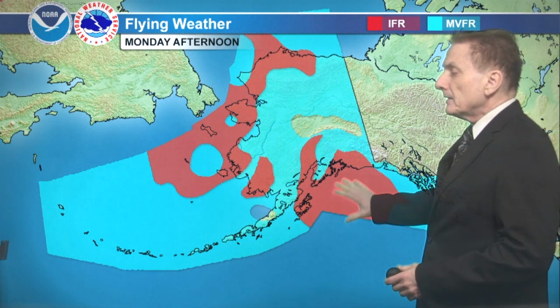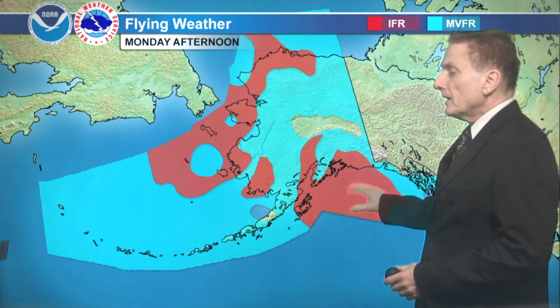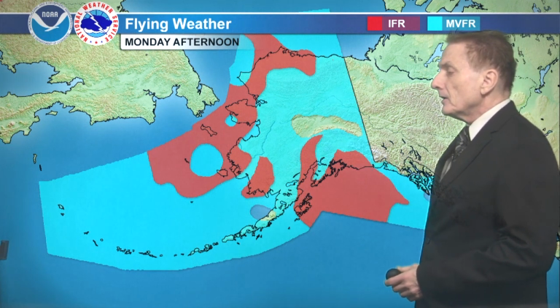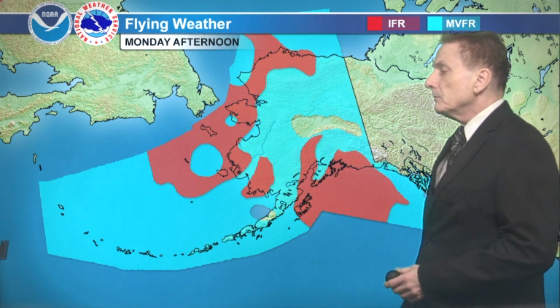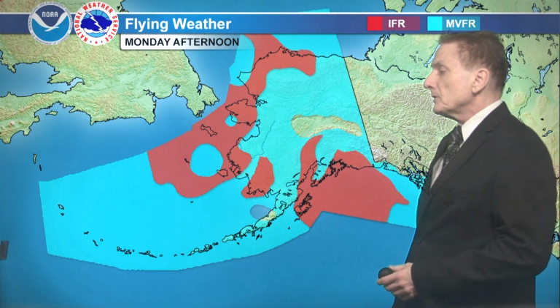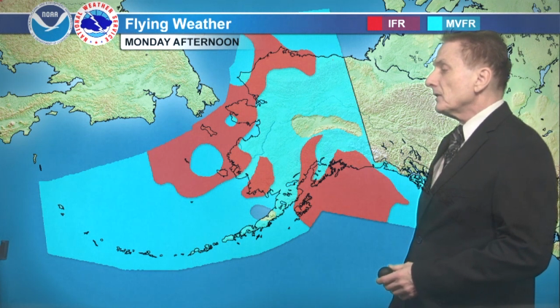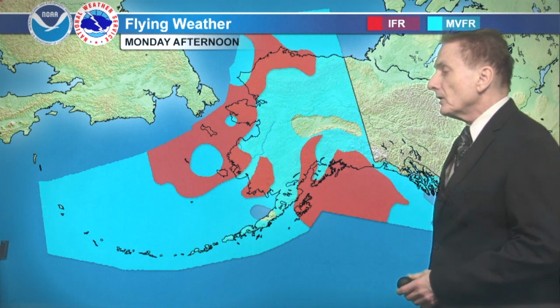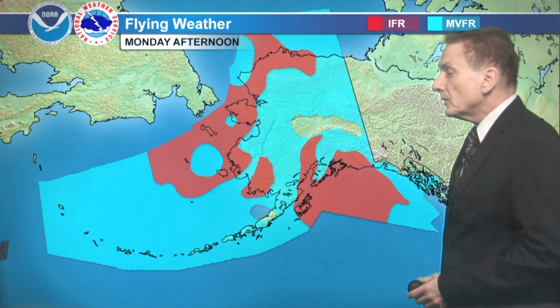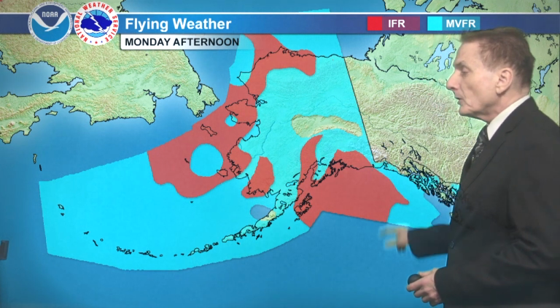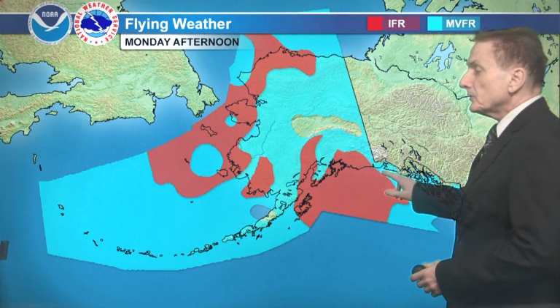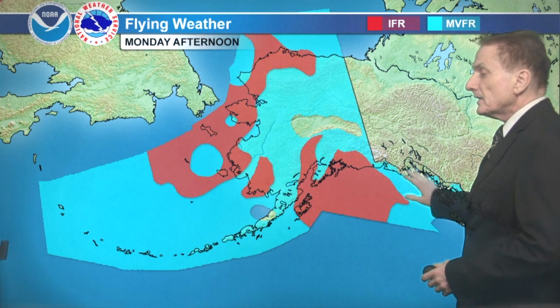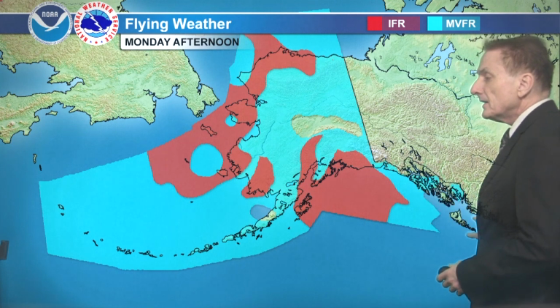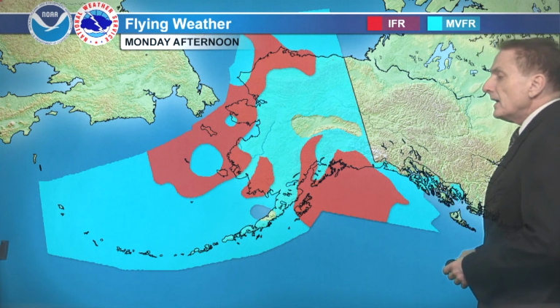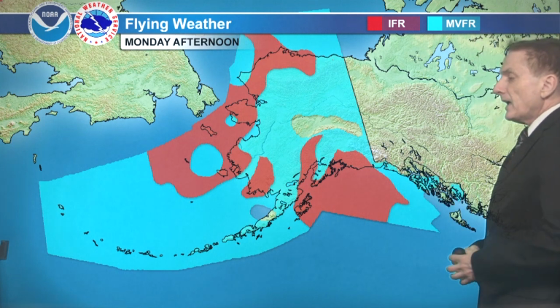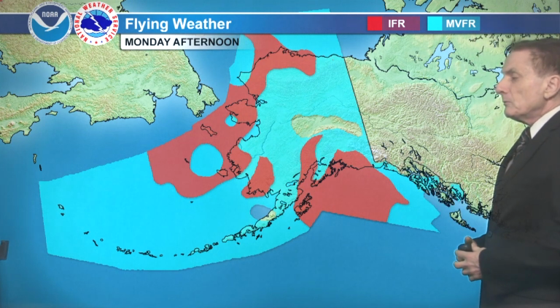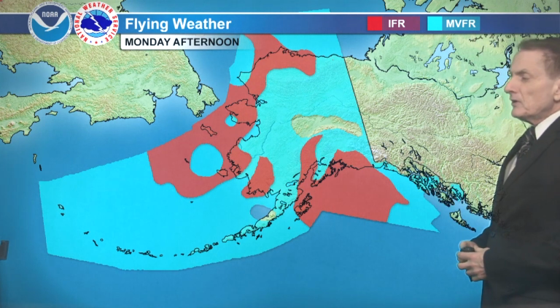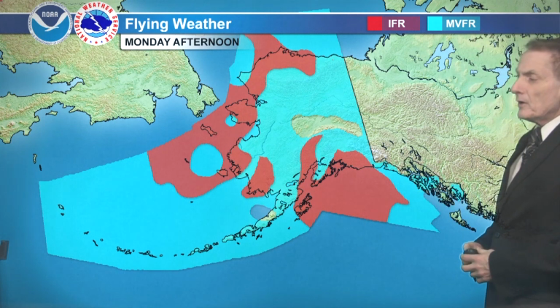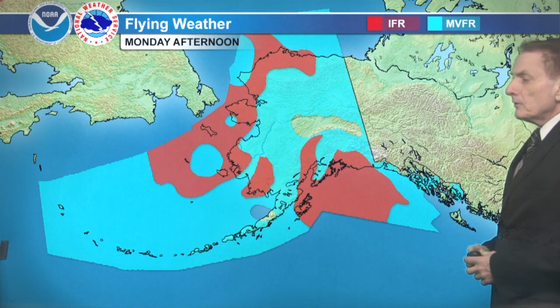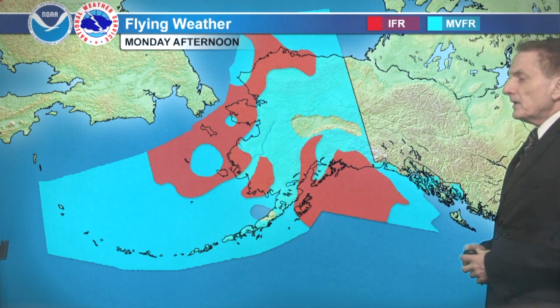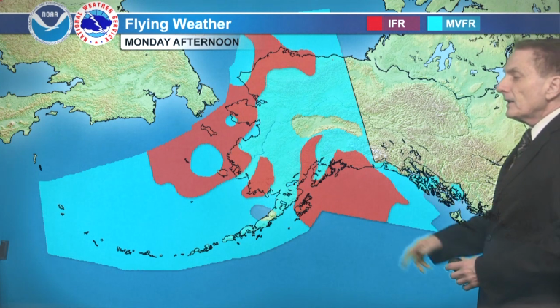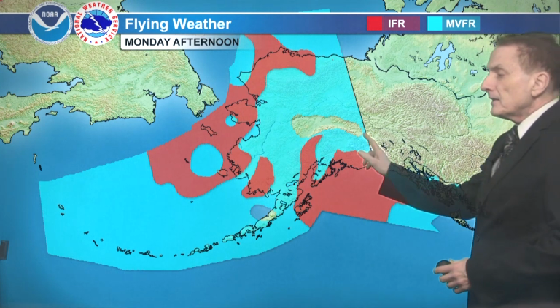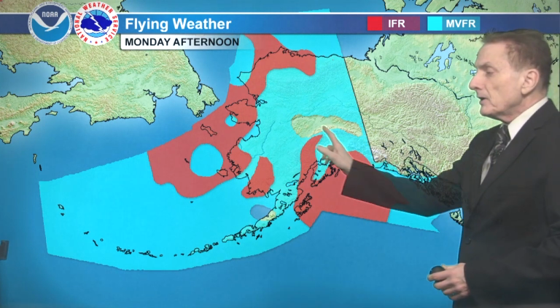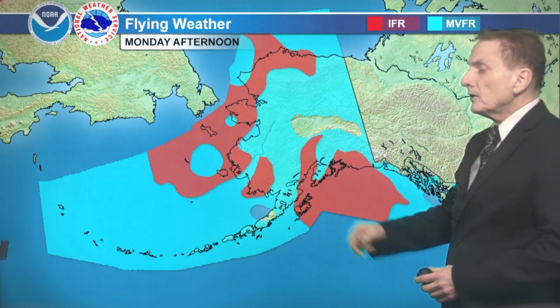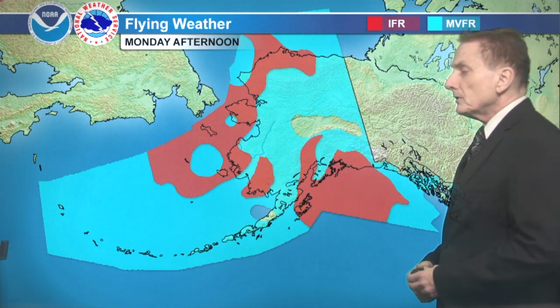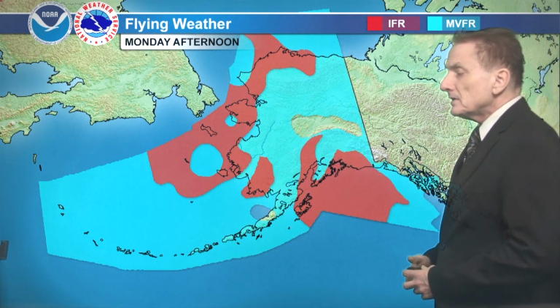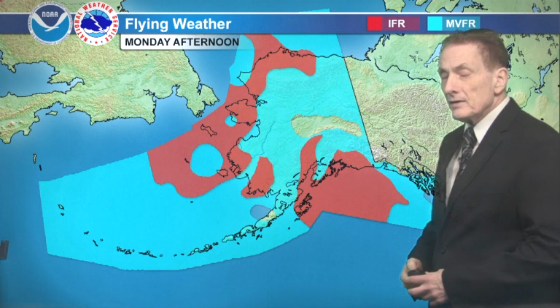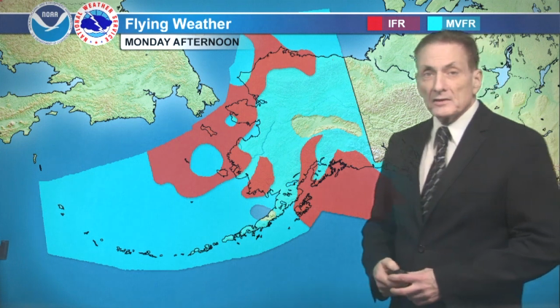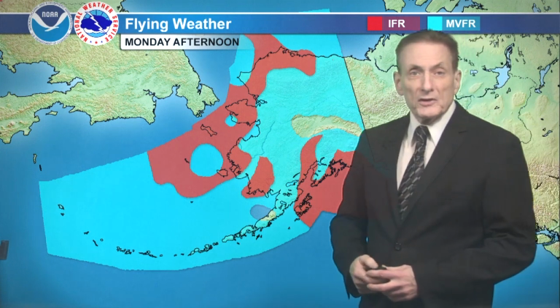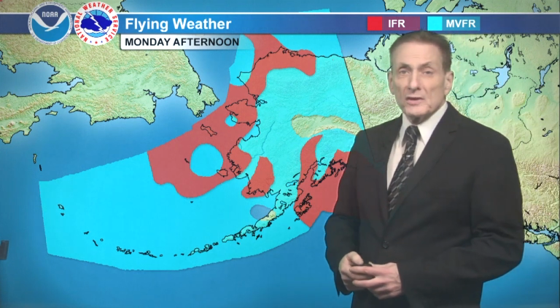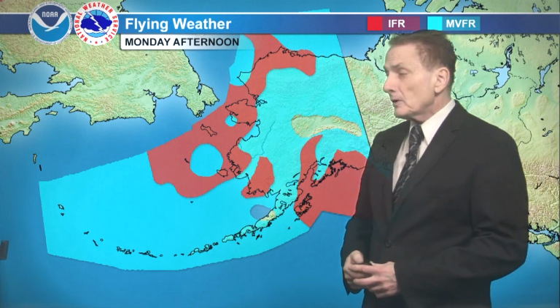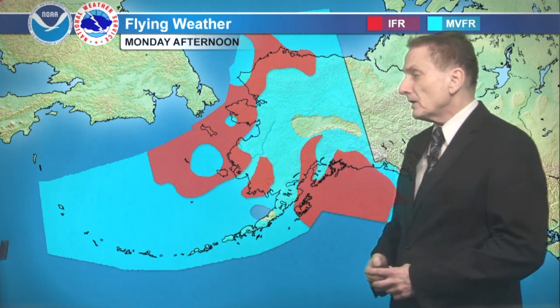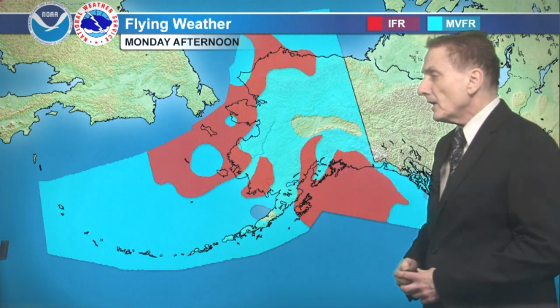IFR for Prince William Sound and the north Gulf Coast — marginal near Yakutat — and then mostly VFR for the Panhandle. Some VFR on the lee side of the Alaska Range in the central and upper Tanana Valley.